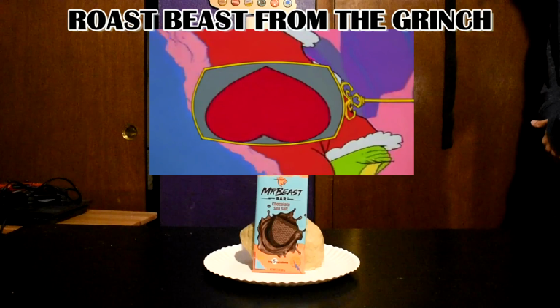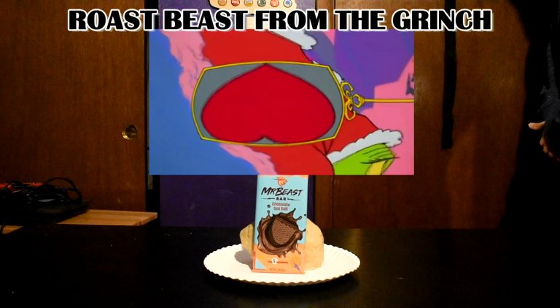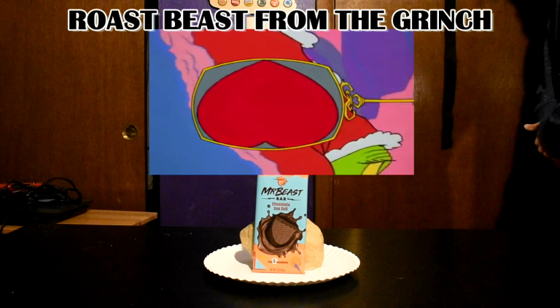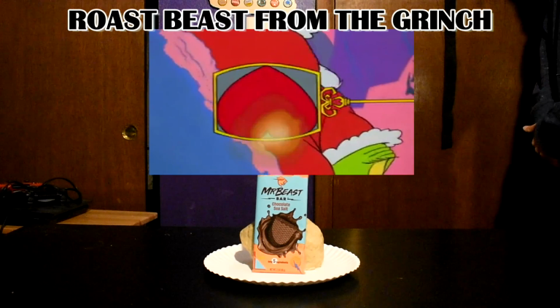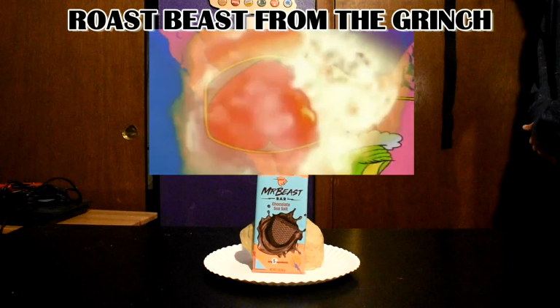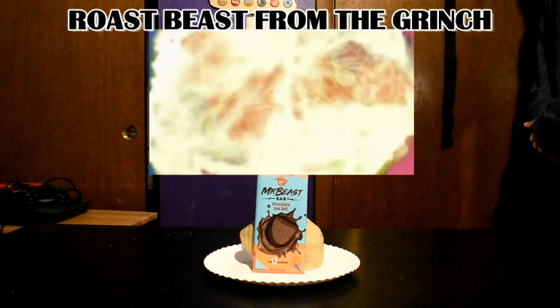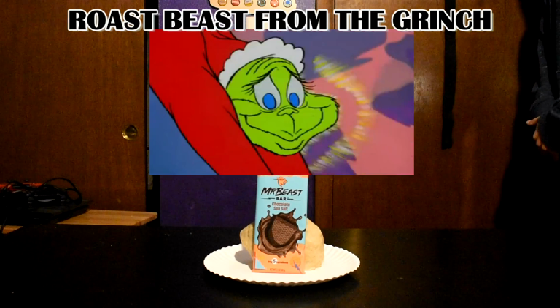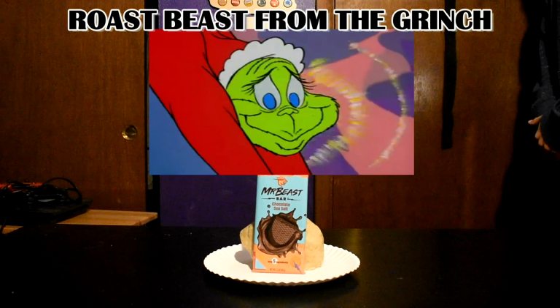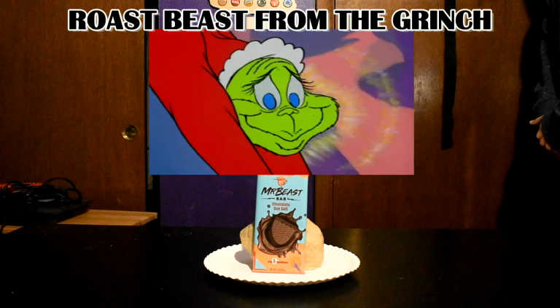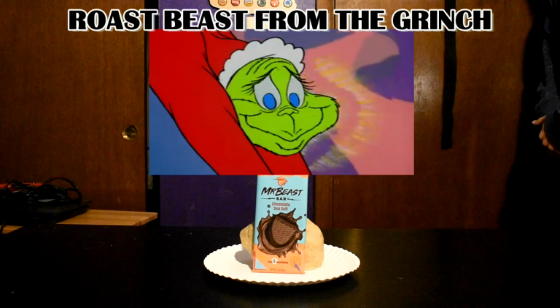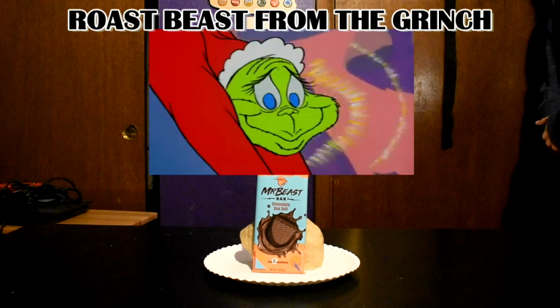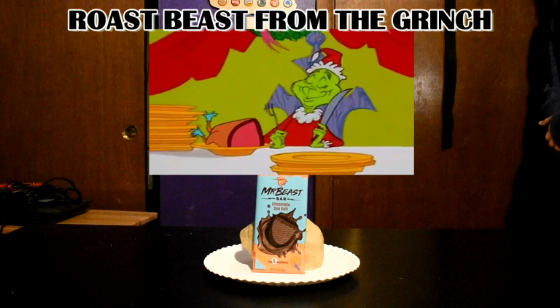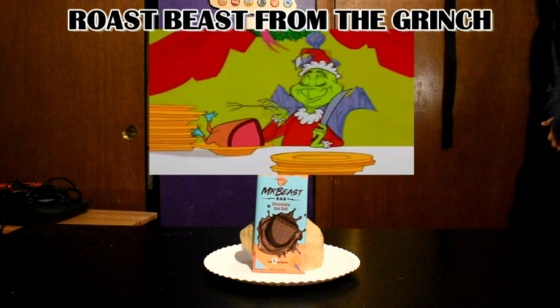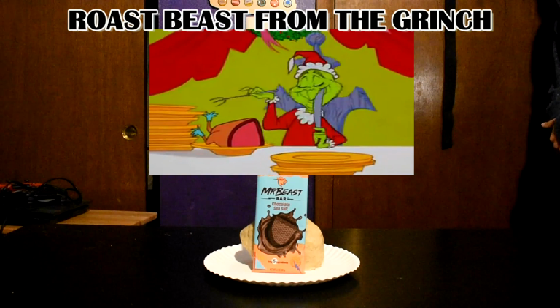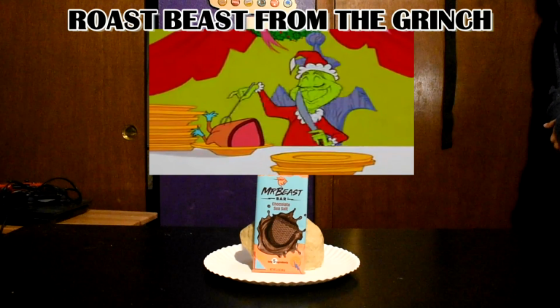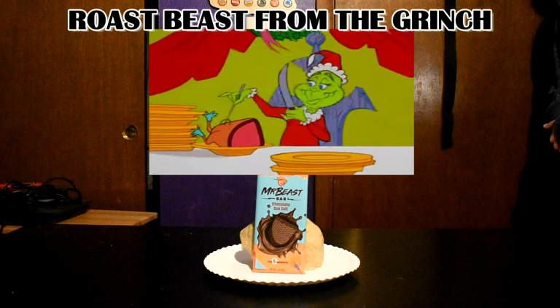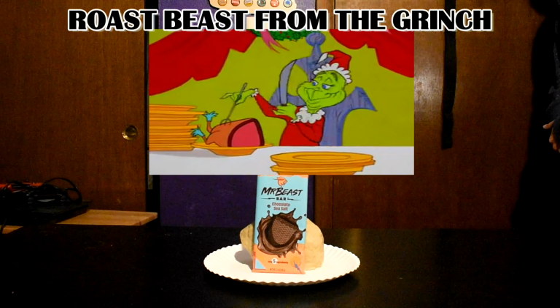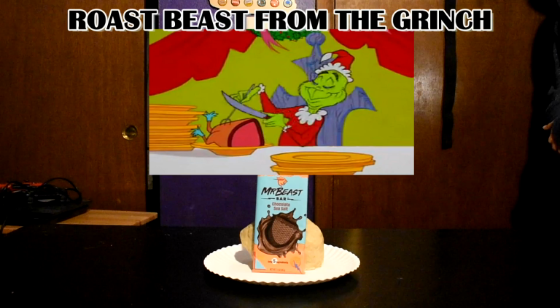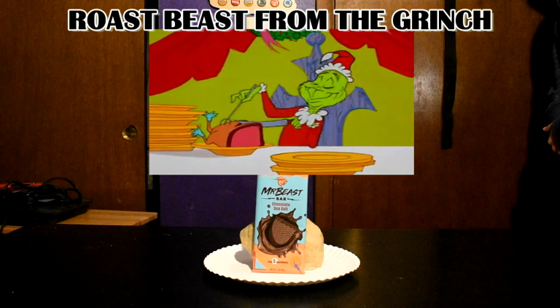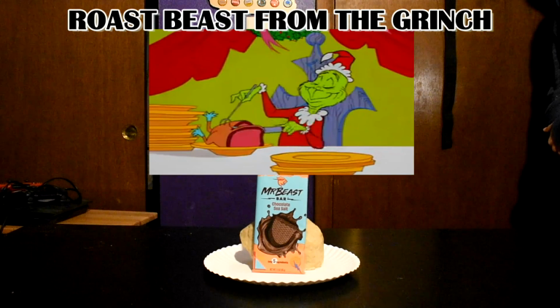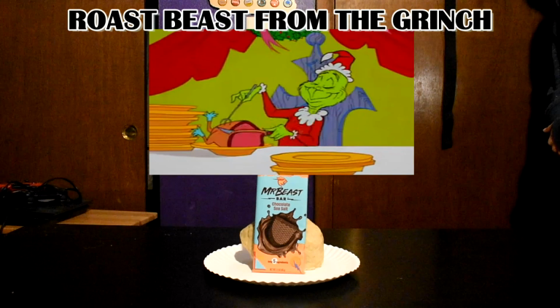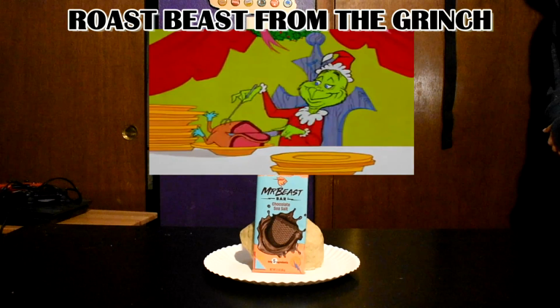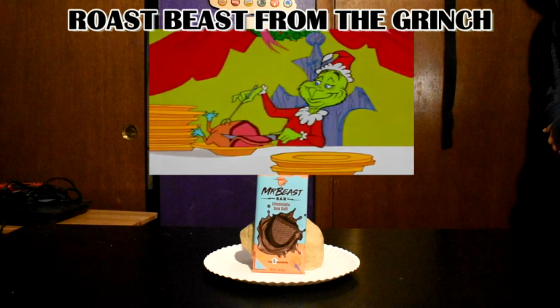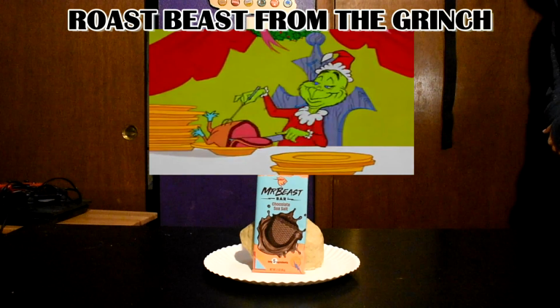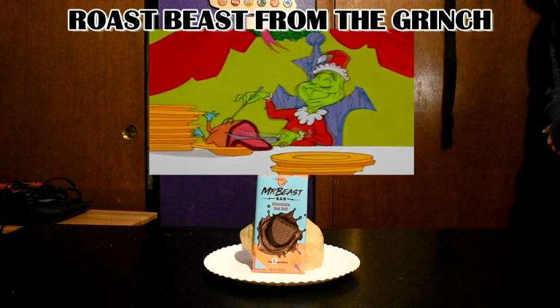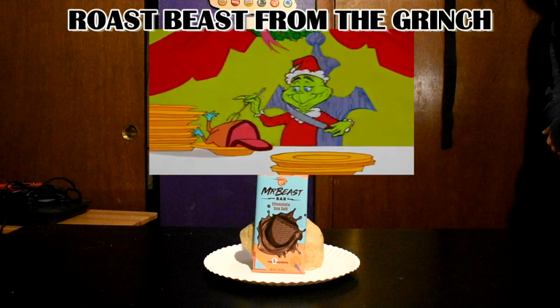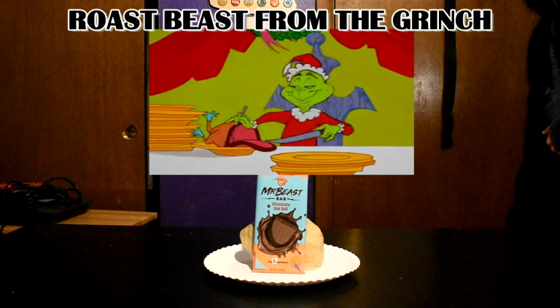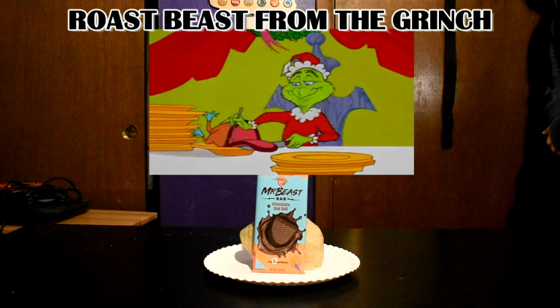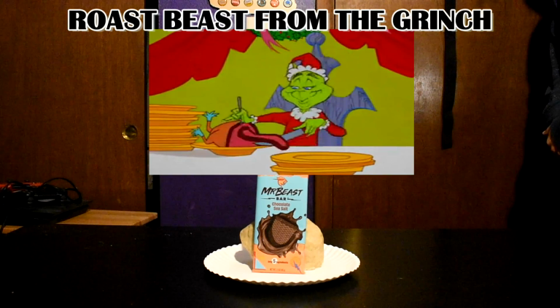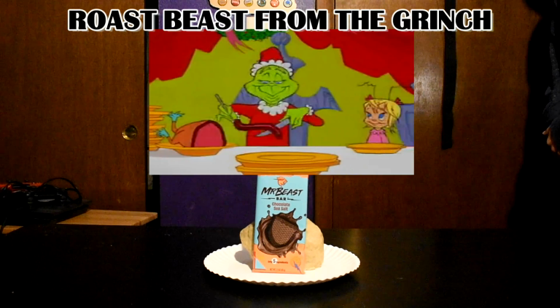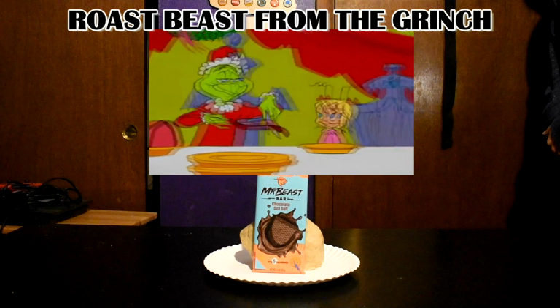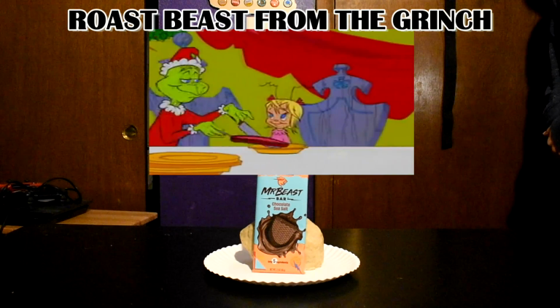...that day. And then he, he himself, the Grinch, carved the roast beast.